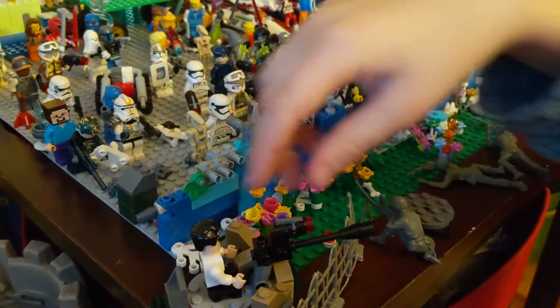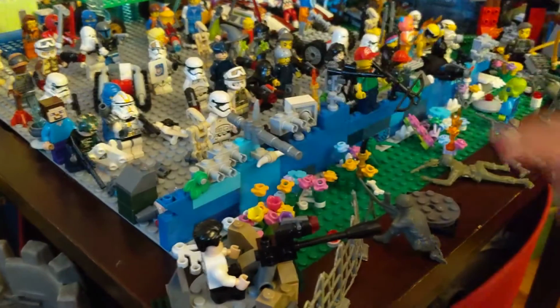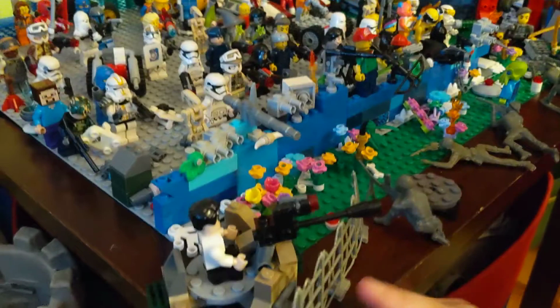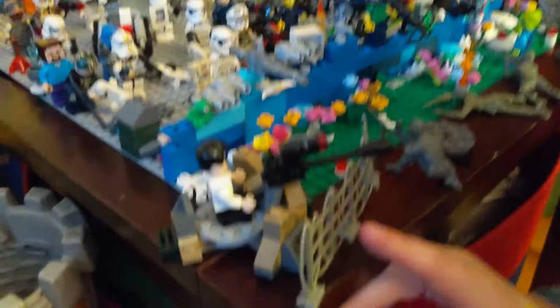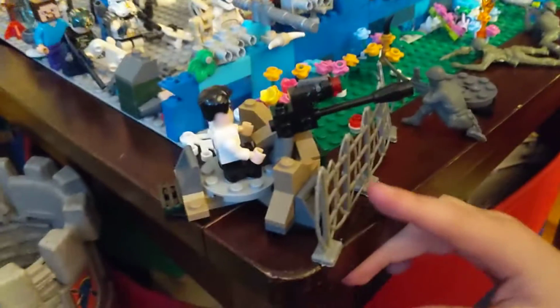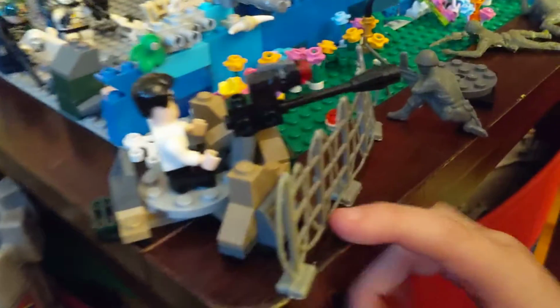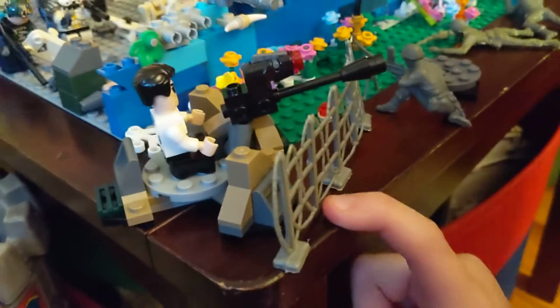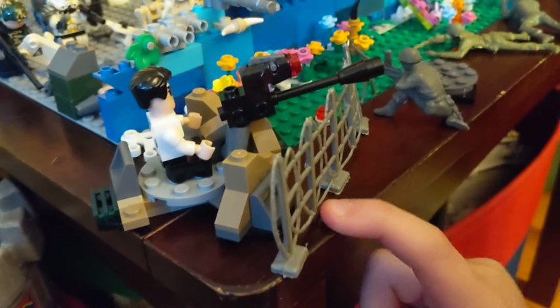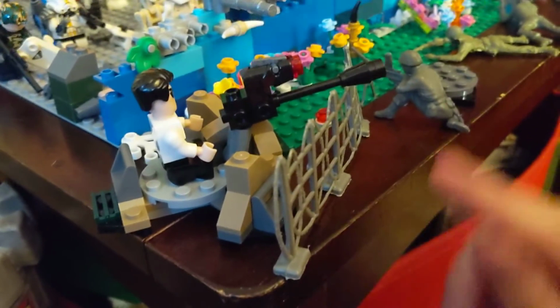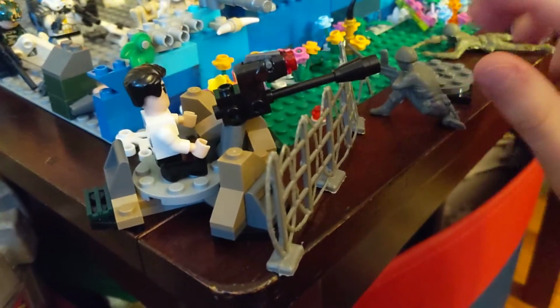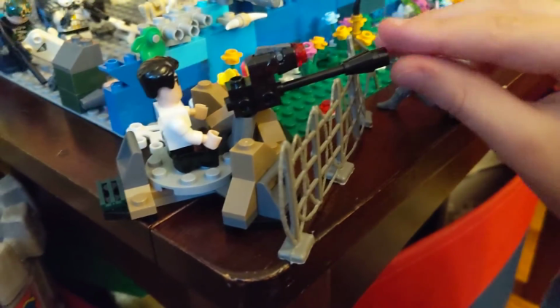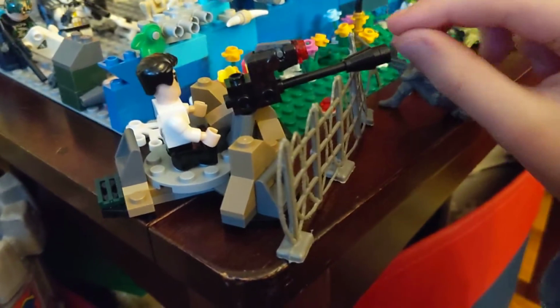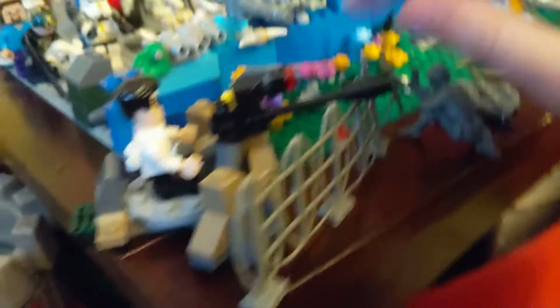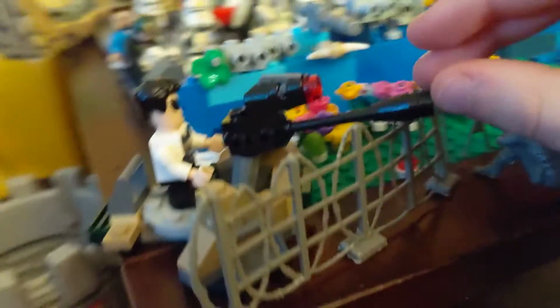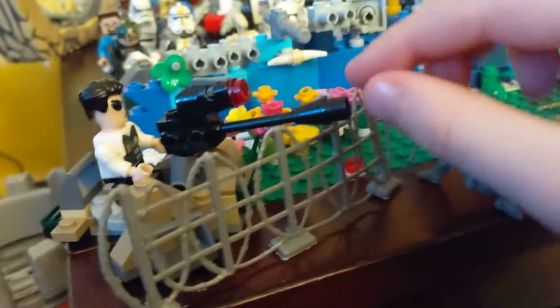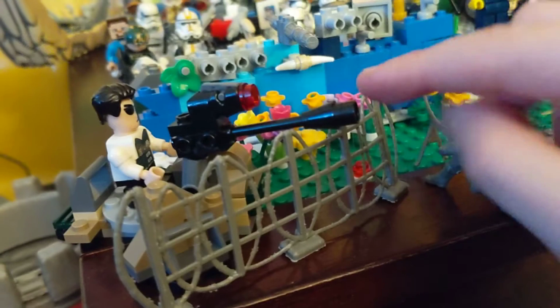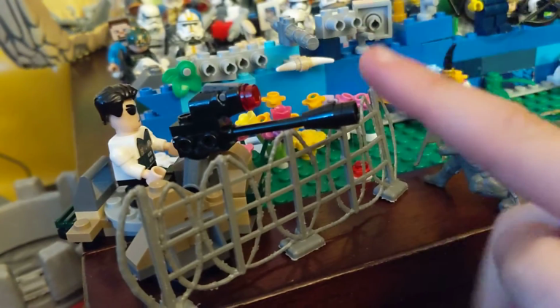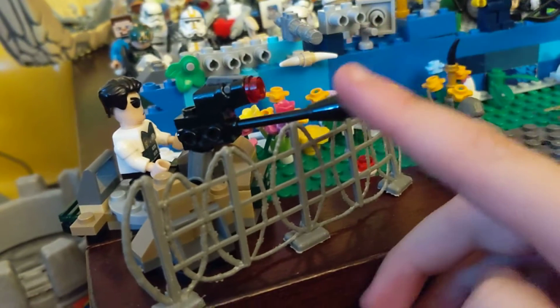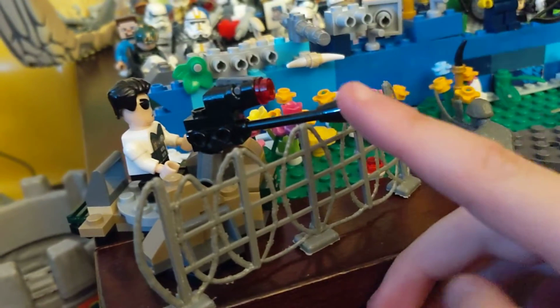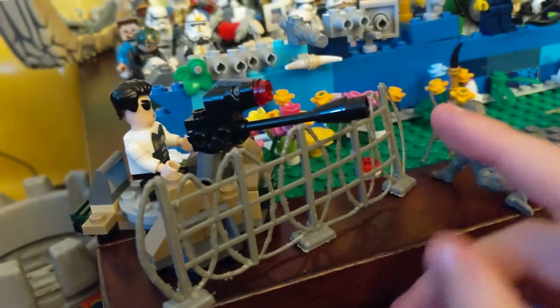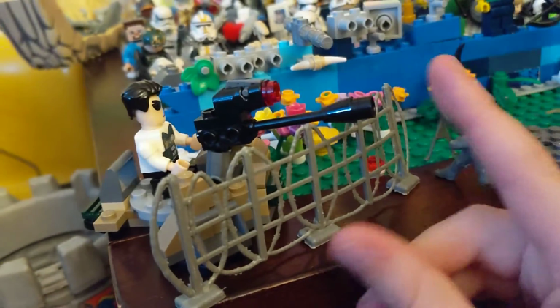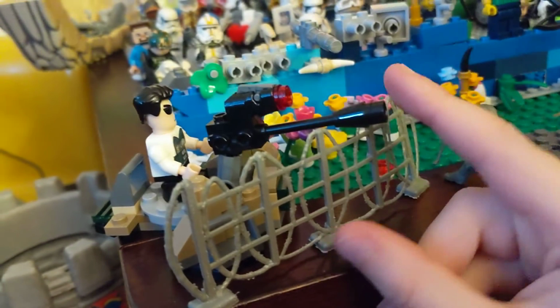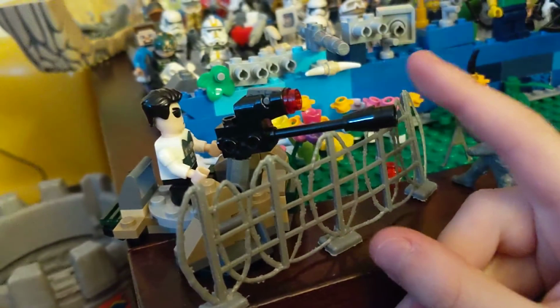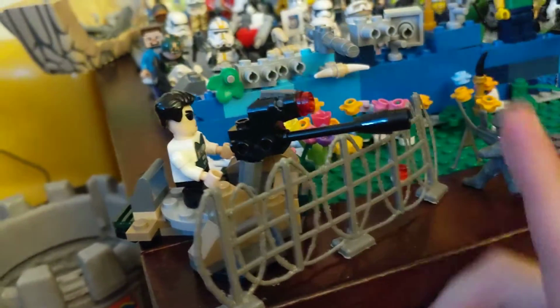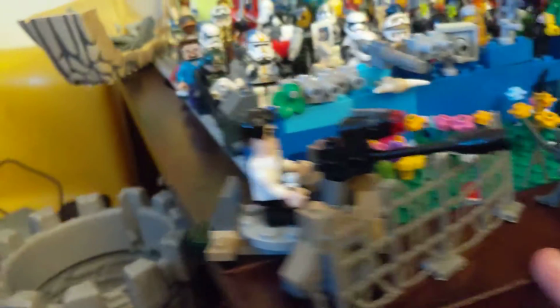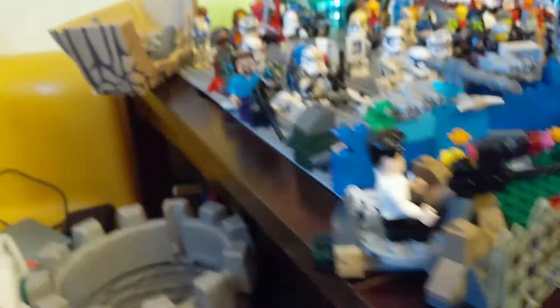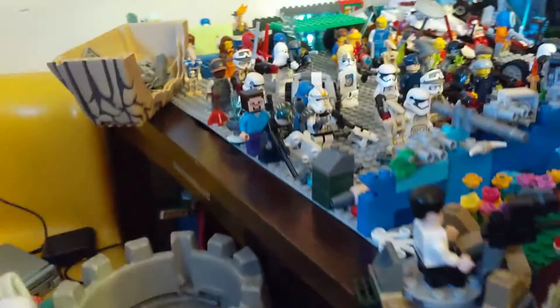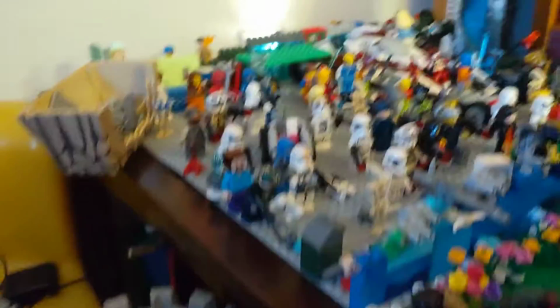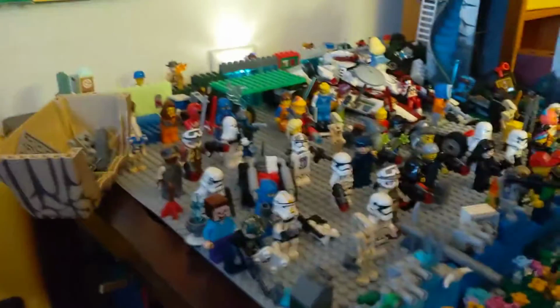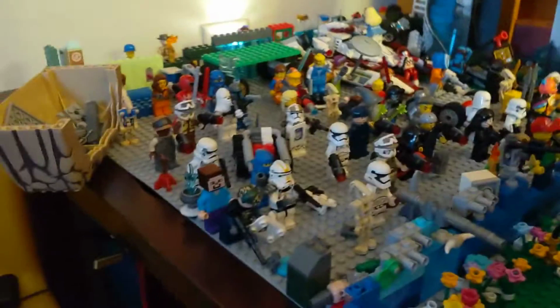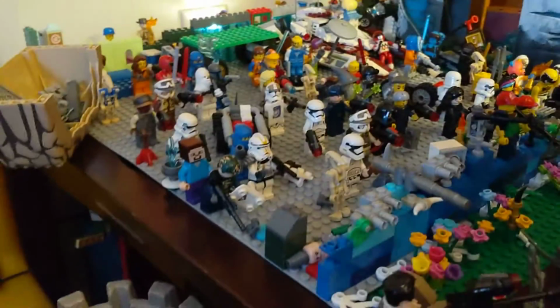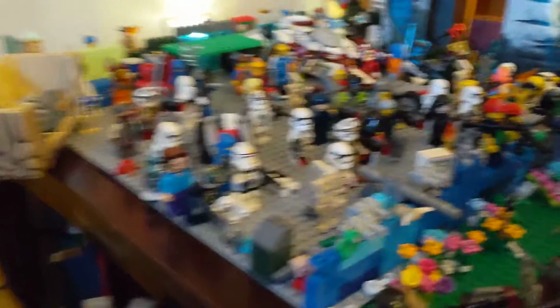And here, this is a little fence to protect this guy who has a giant weapon. And we're going to move back a little bit more.